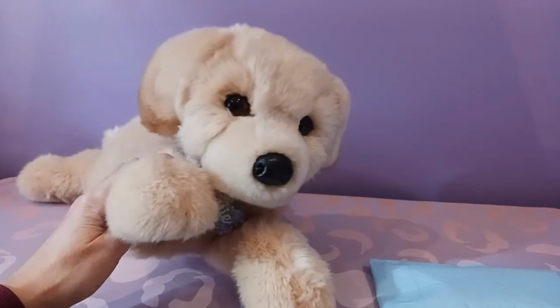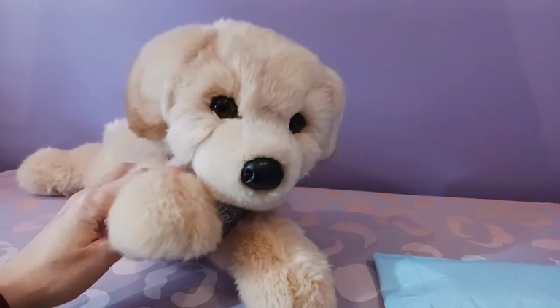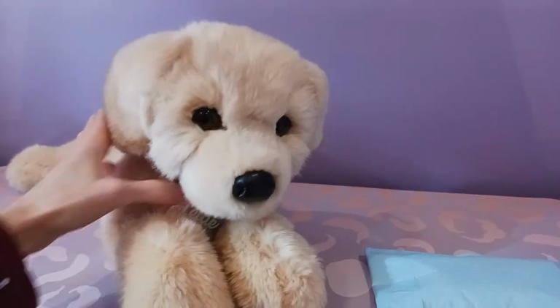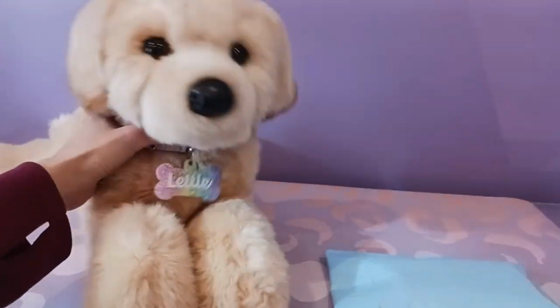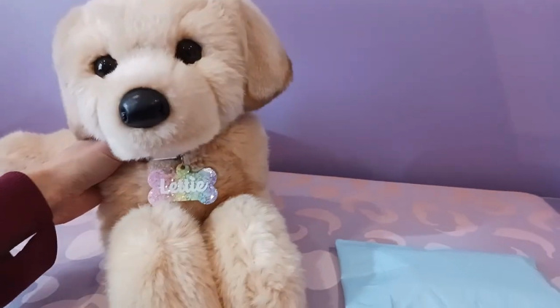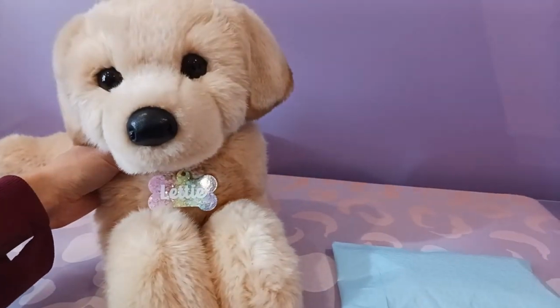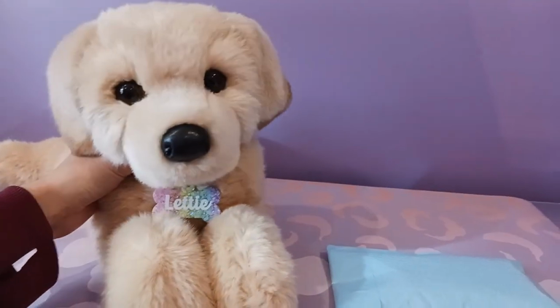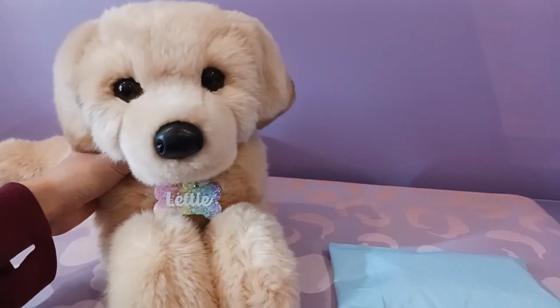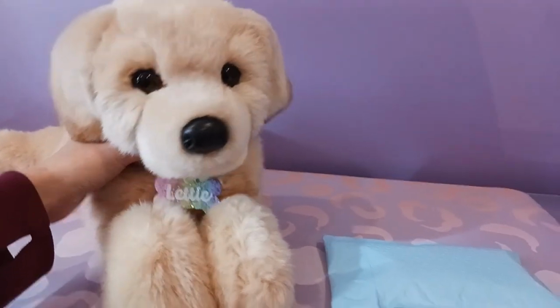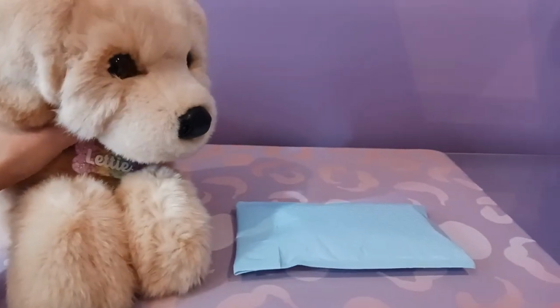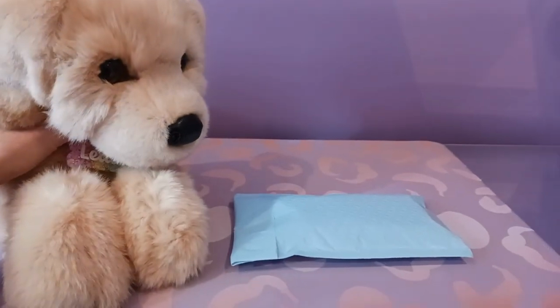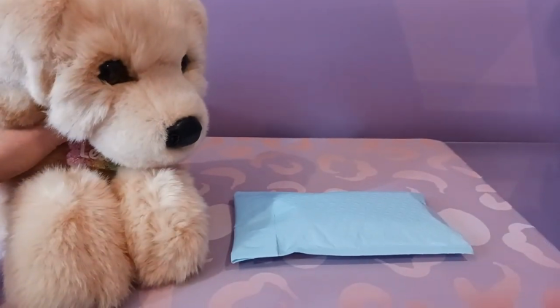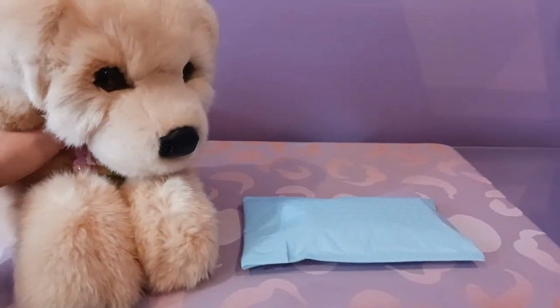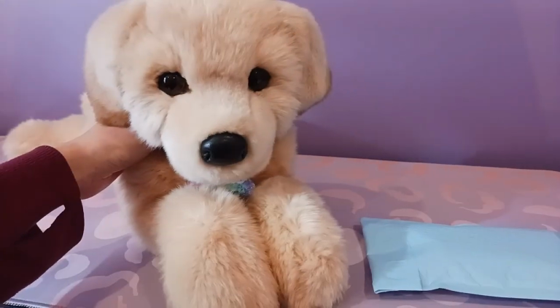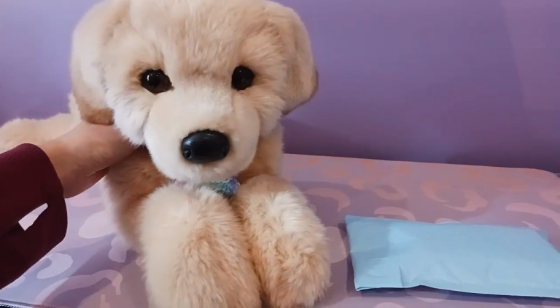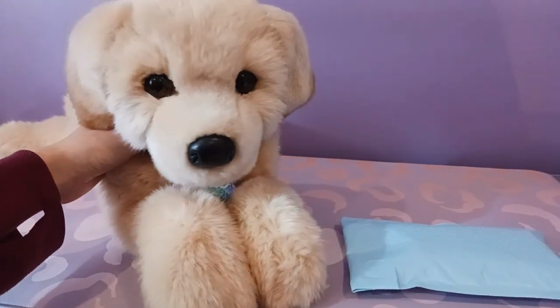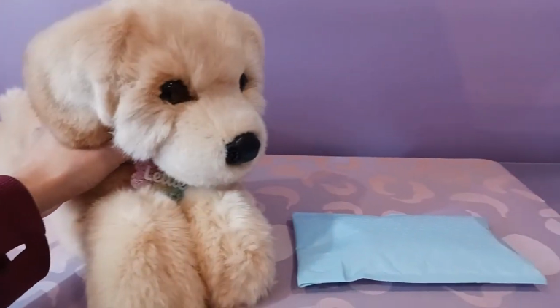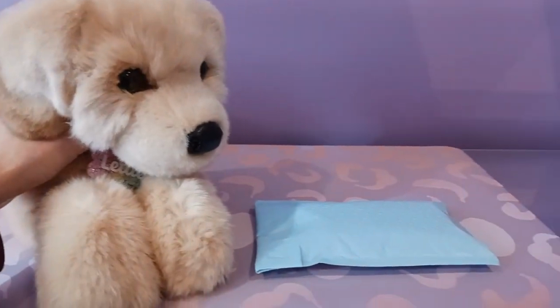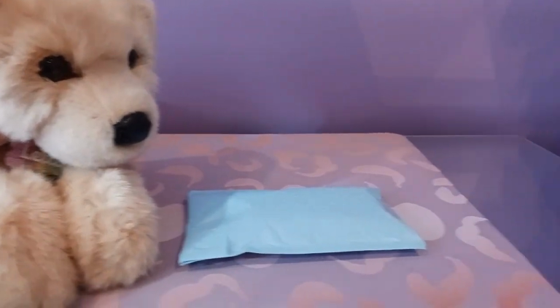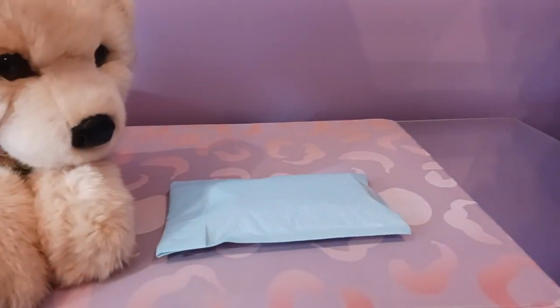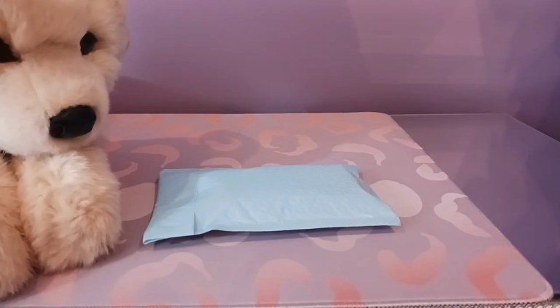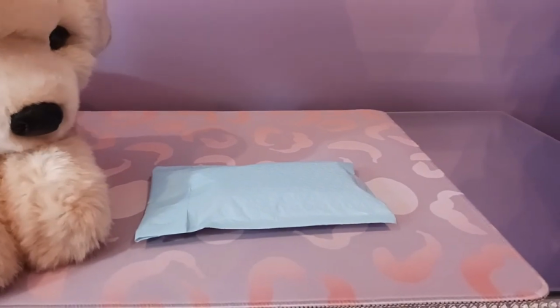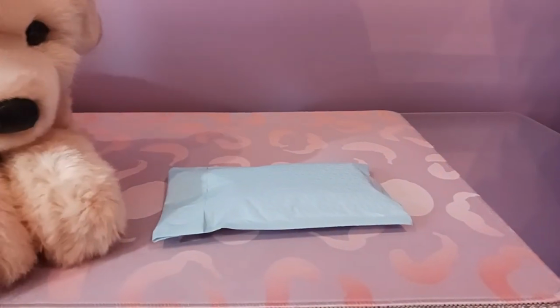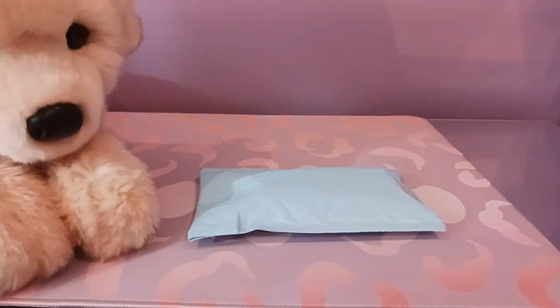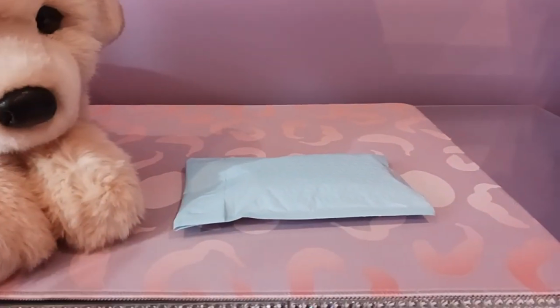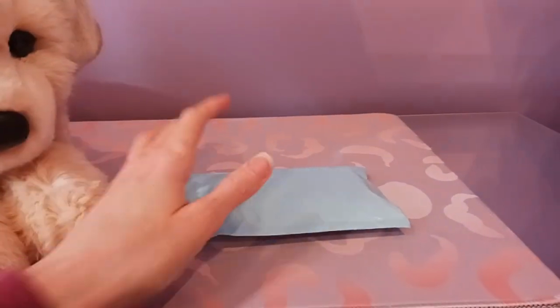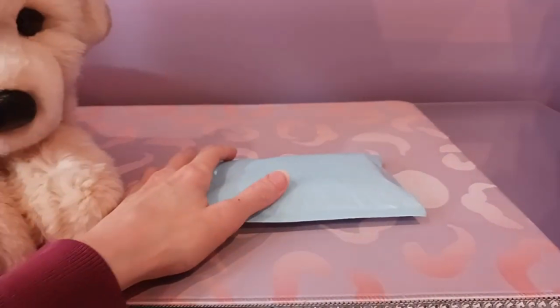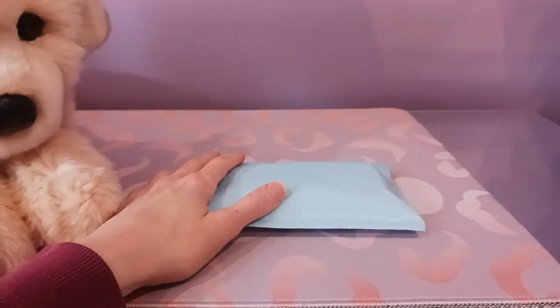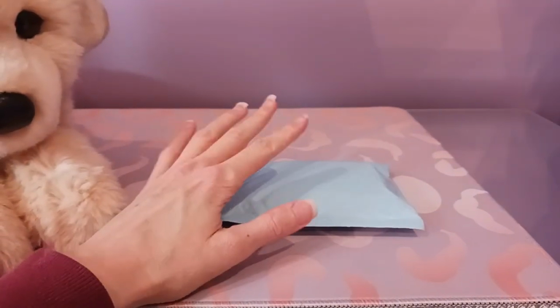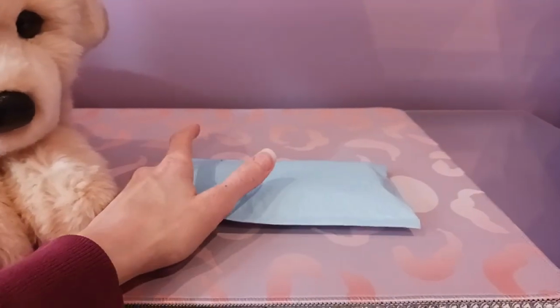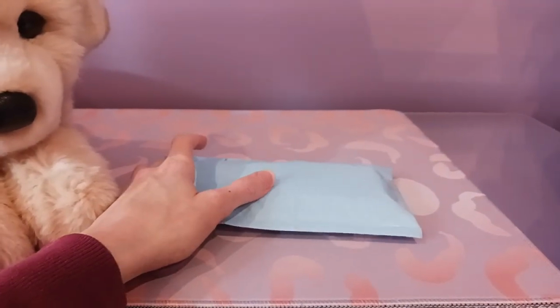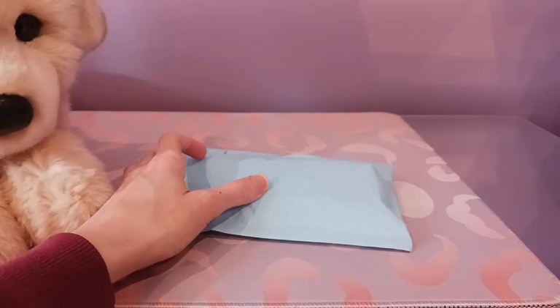Hello kittens! Silver here with Letty the Yellow Lab by Douglas Cuddle Toys, and we have a package that arrived today — and it is not a plush package for a change. This is actually from a friend of mine on Instagram. She actually sells metal pet tags that are really, really nice.